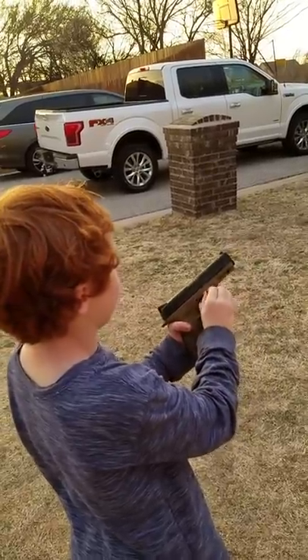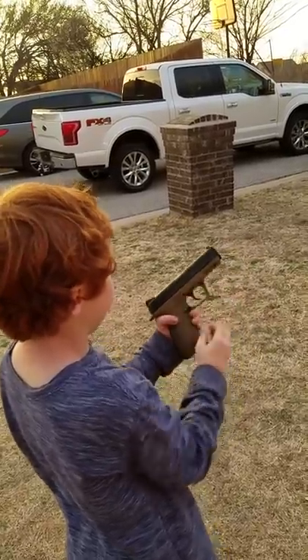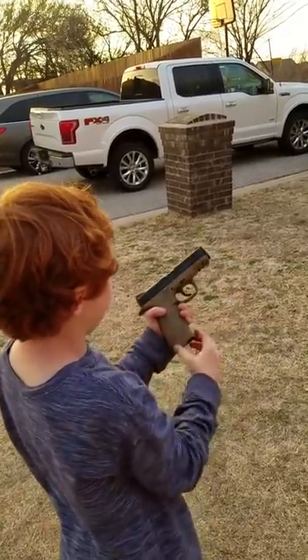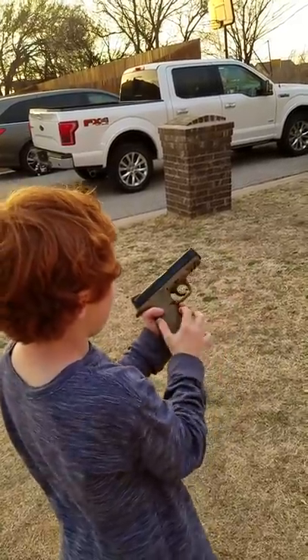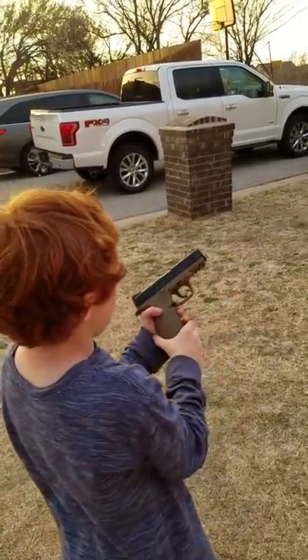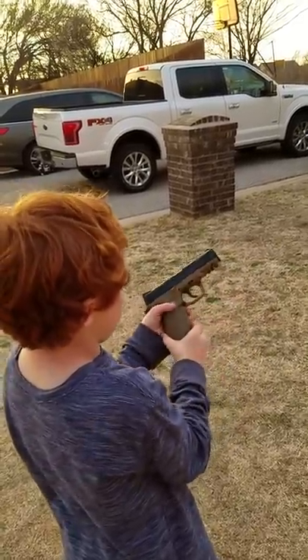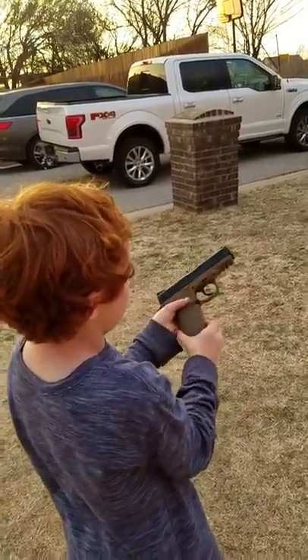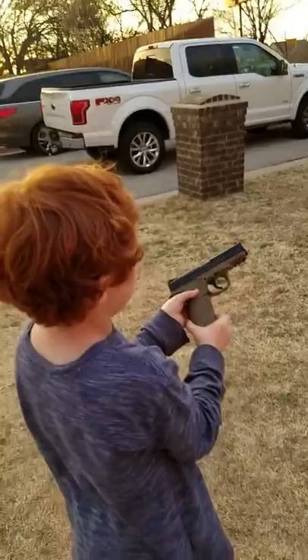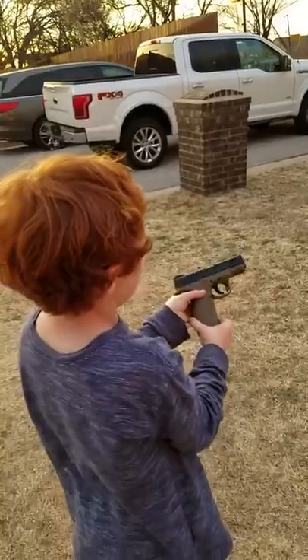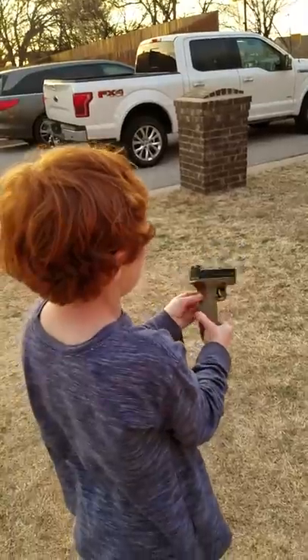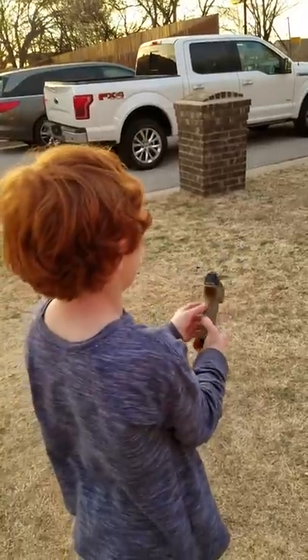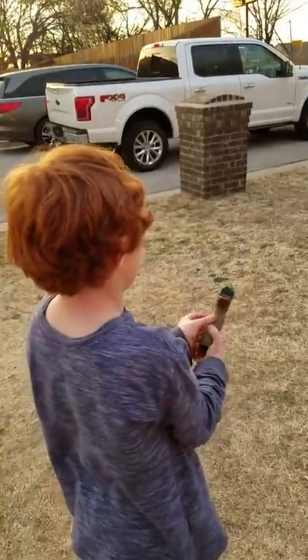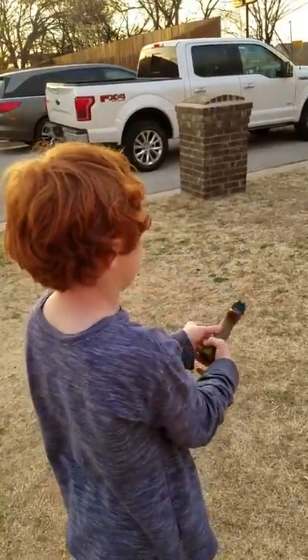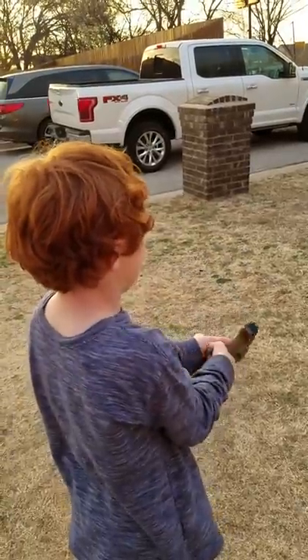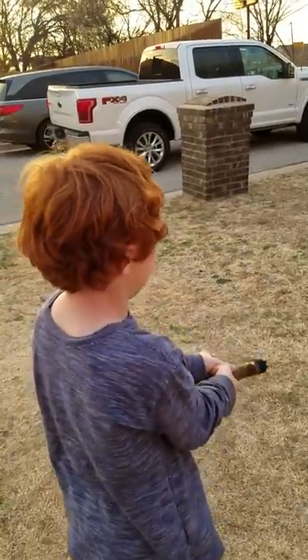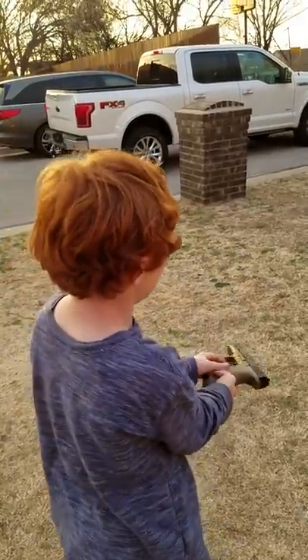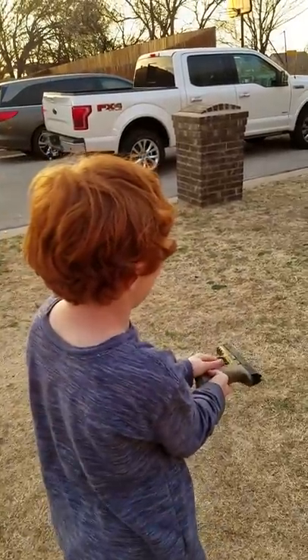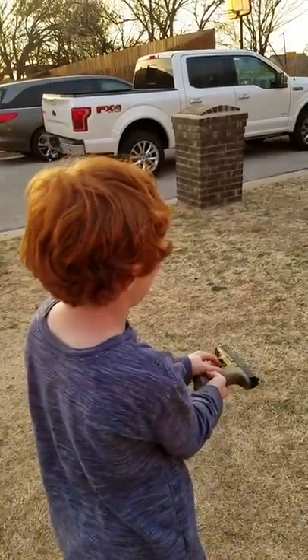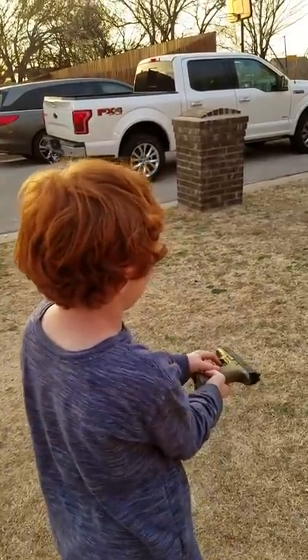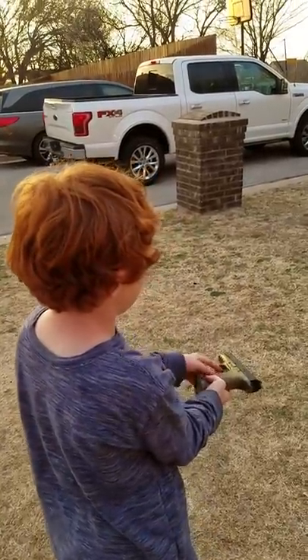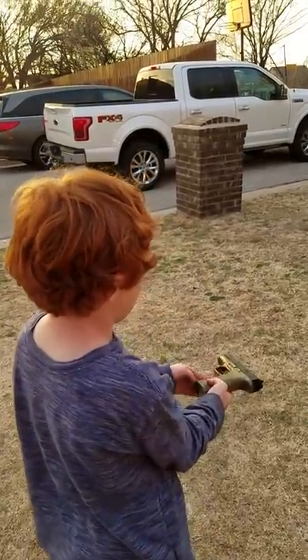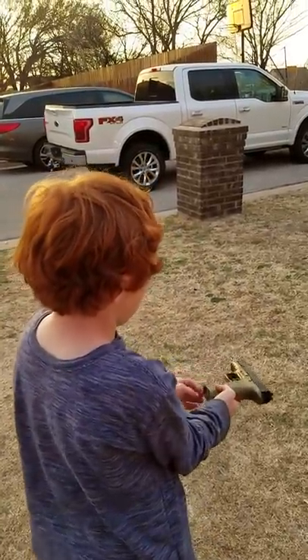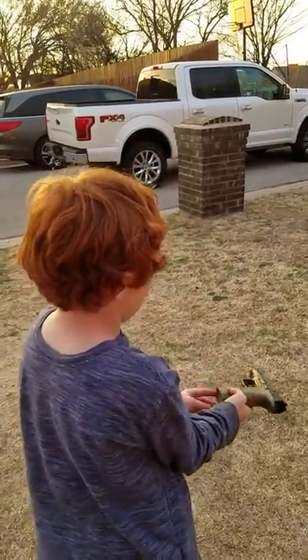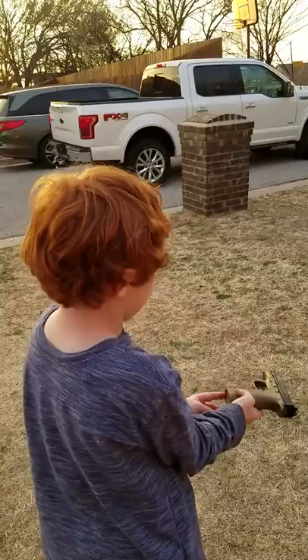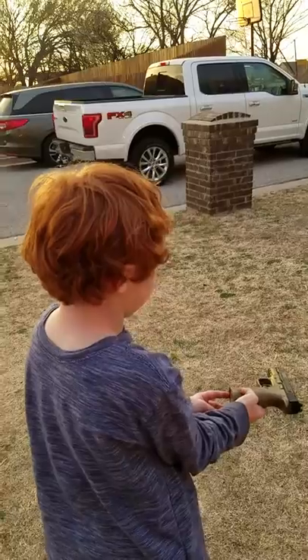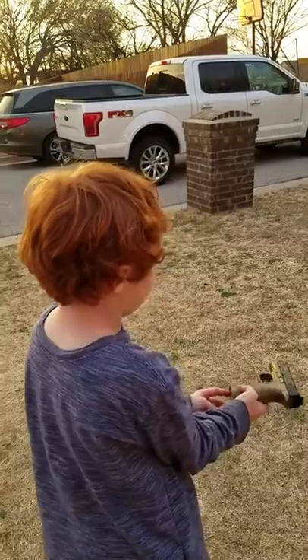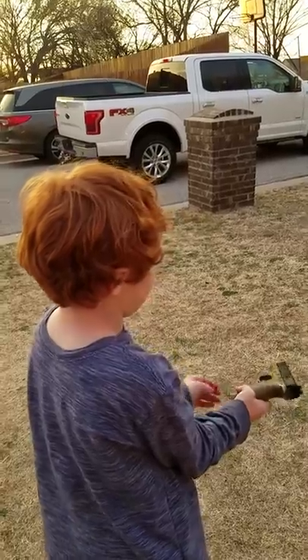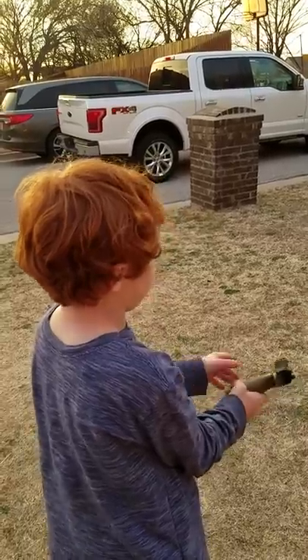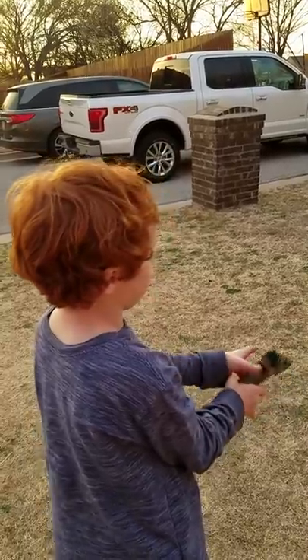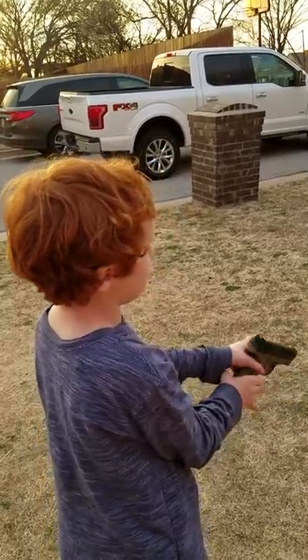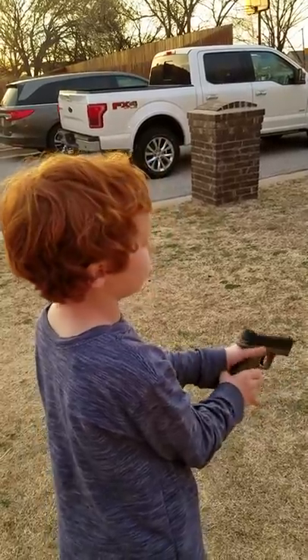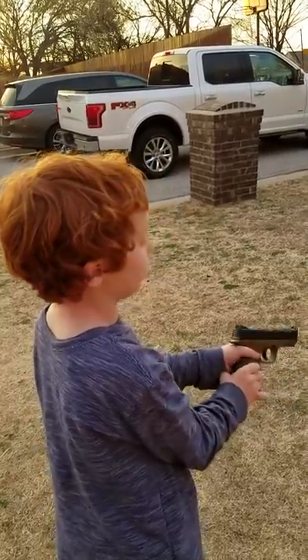If you have to reload on this baby gun, there is a button right here. You push that and you can grab the ammo out, and then you can reload.